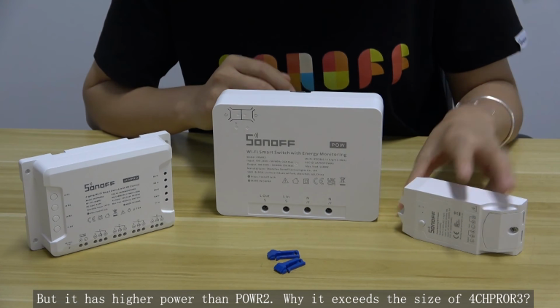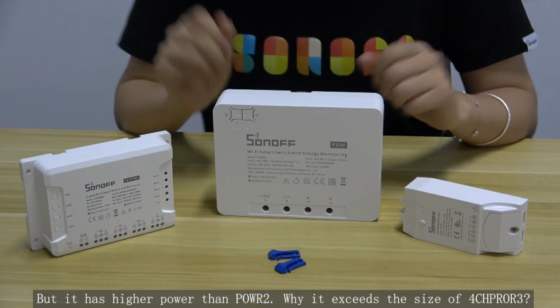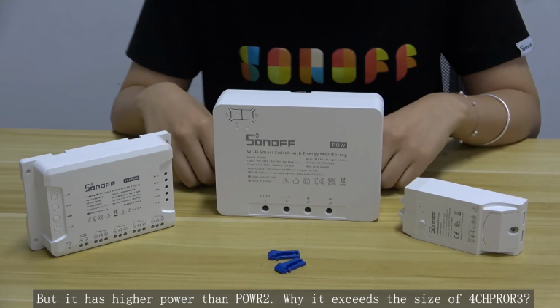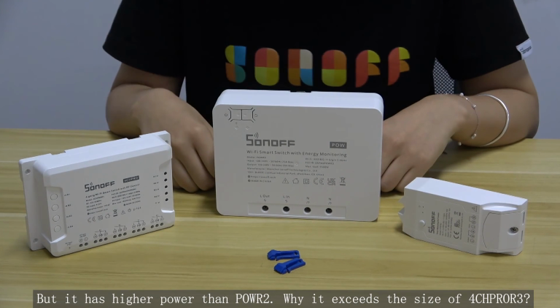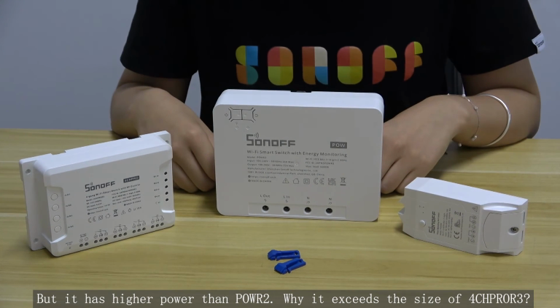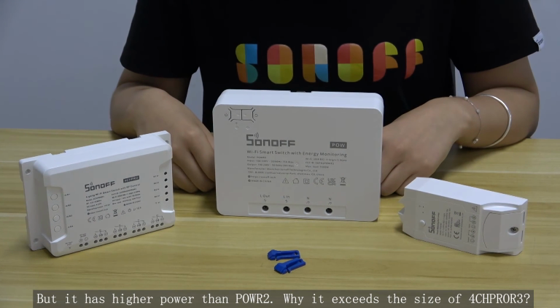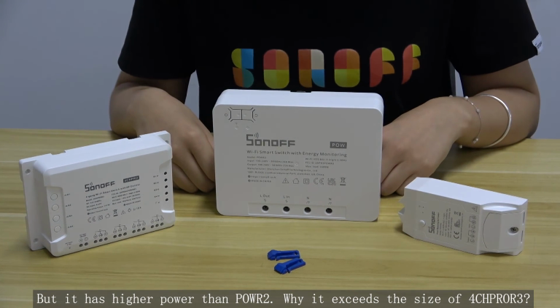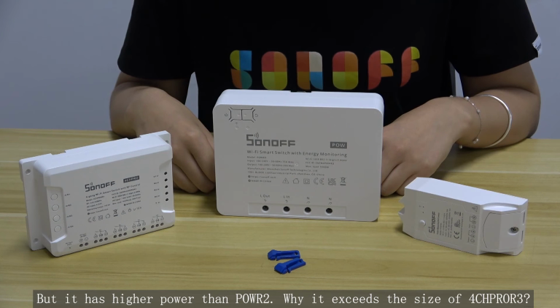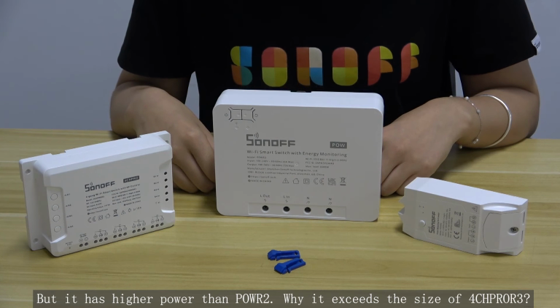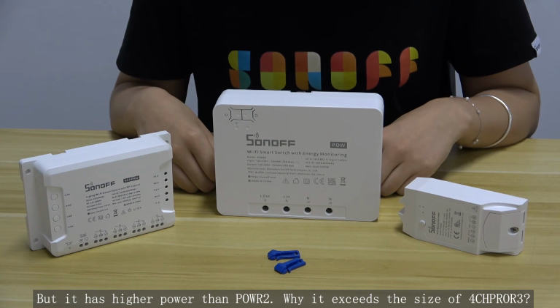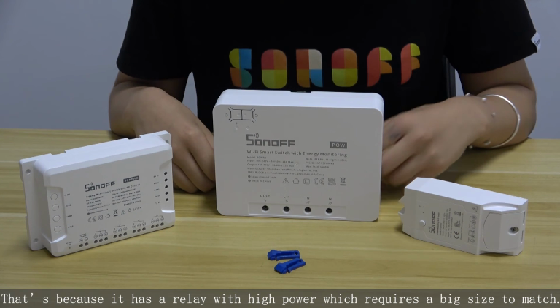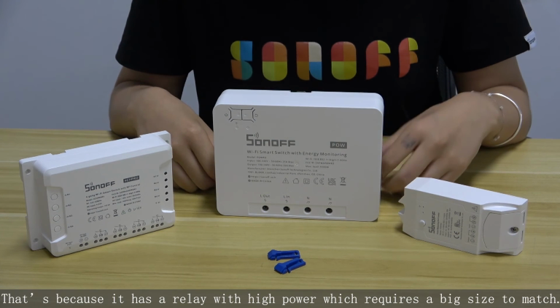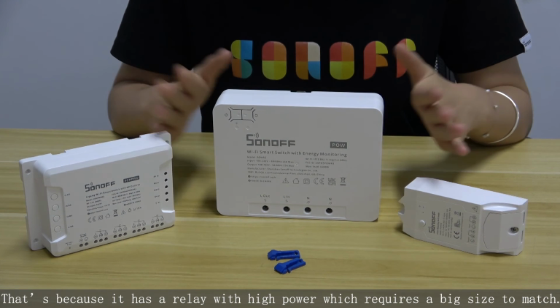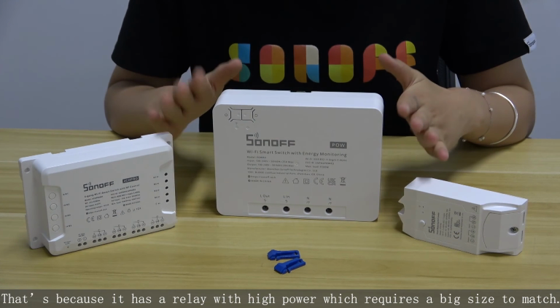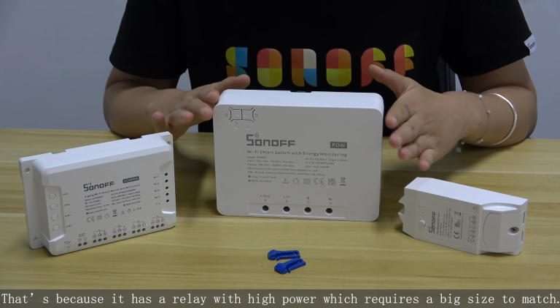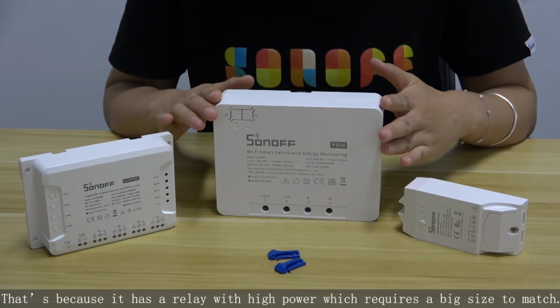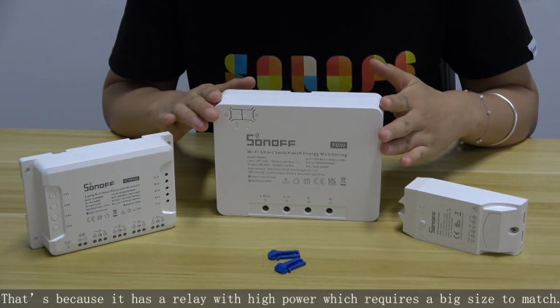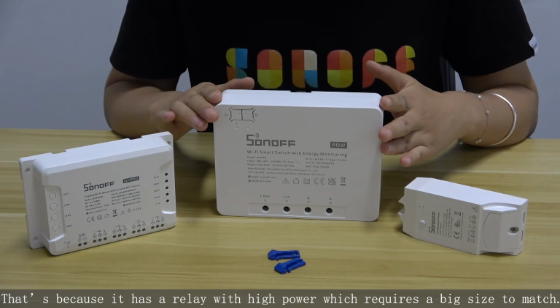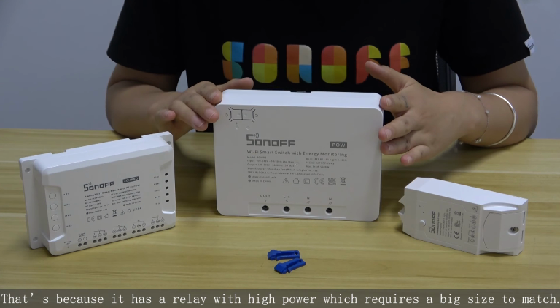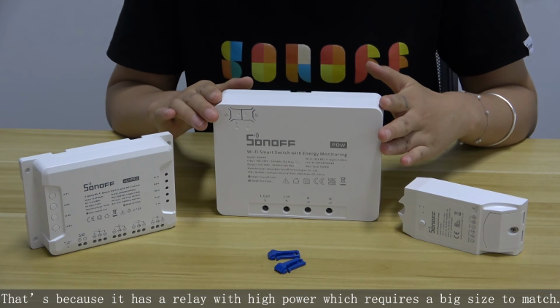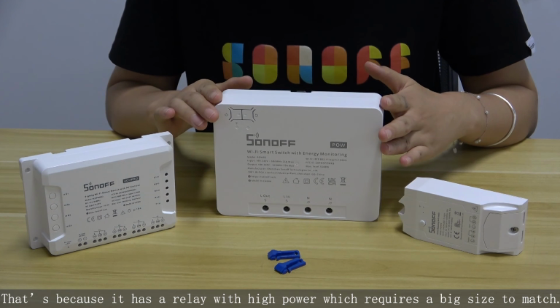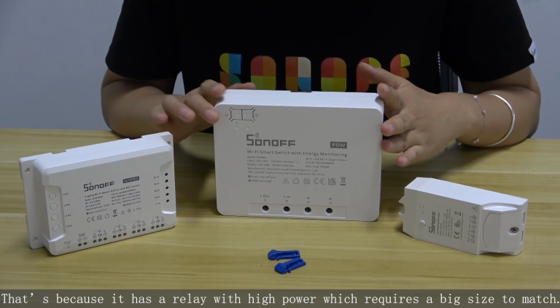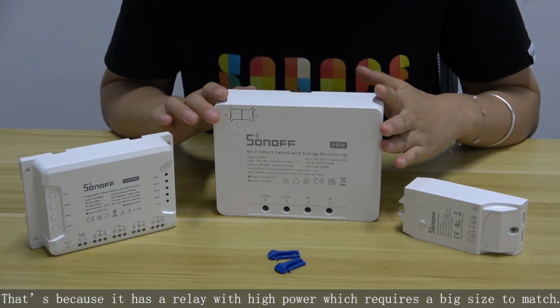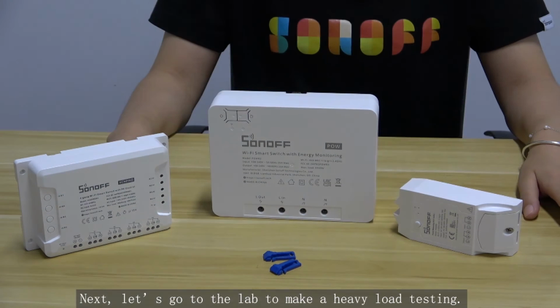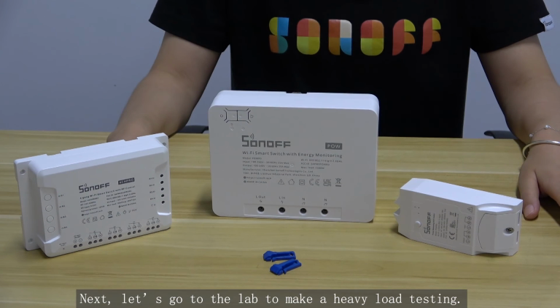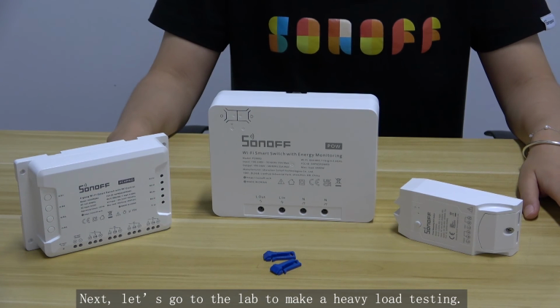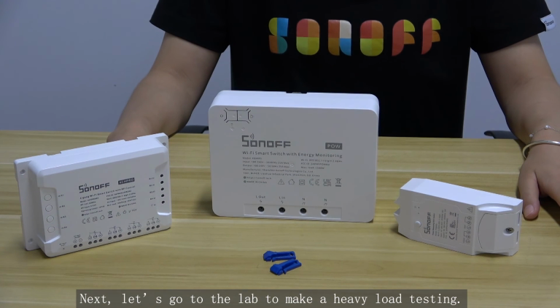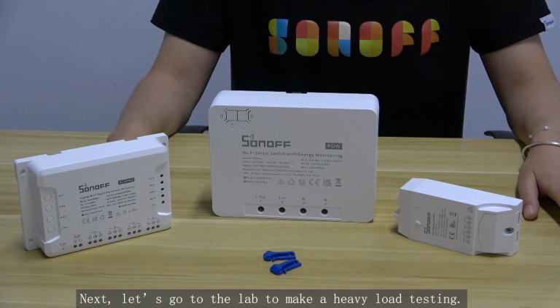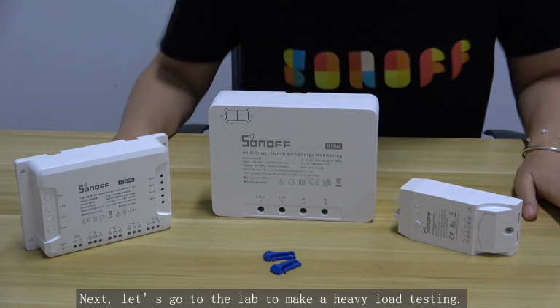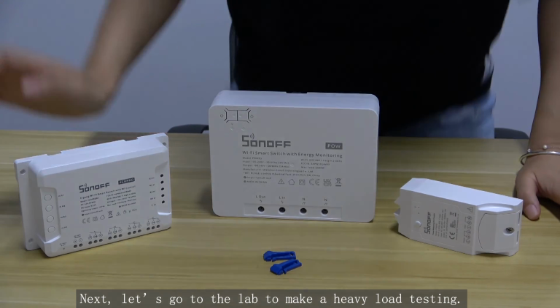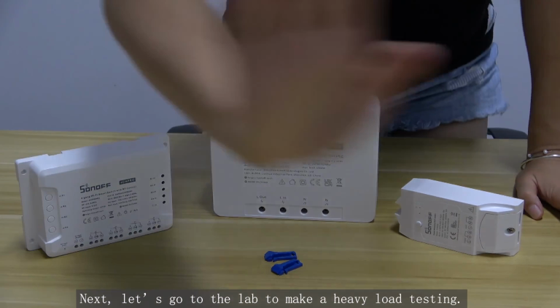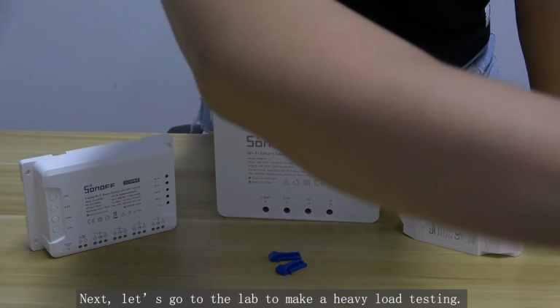Why does it exceed the size of the 4CH PRO R3? That's because it has a relay with high power which requires a bigger size to match. Next, let's go to the lab to make a heavy load testing.